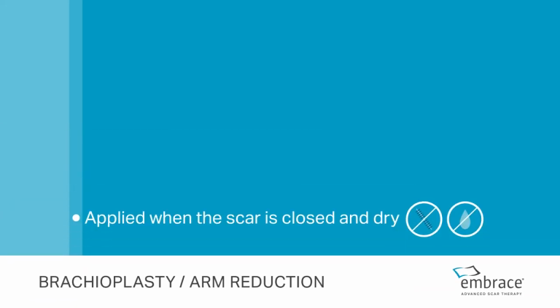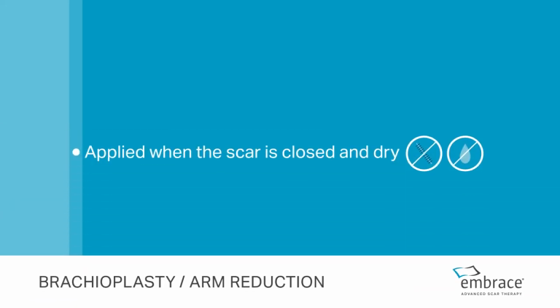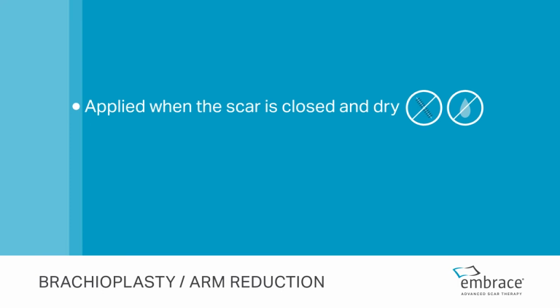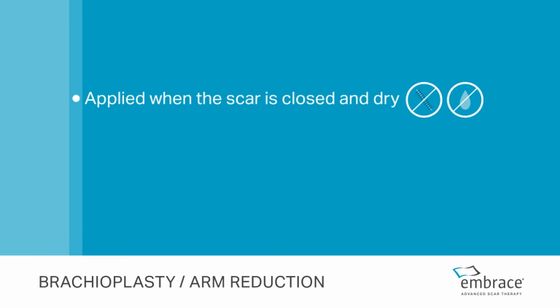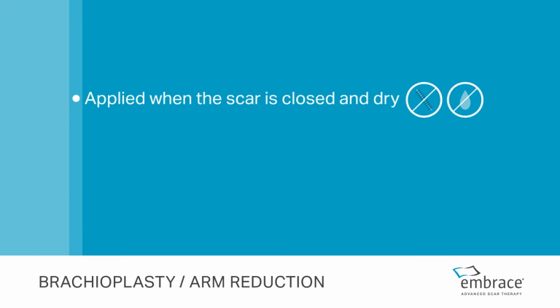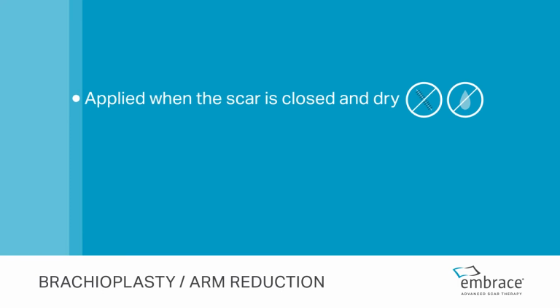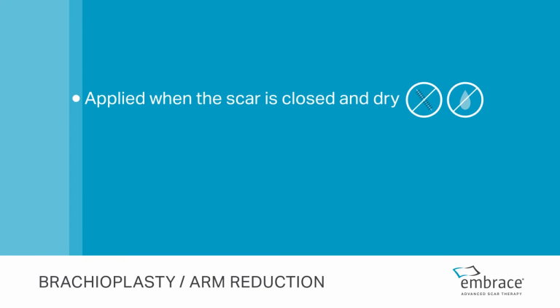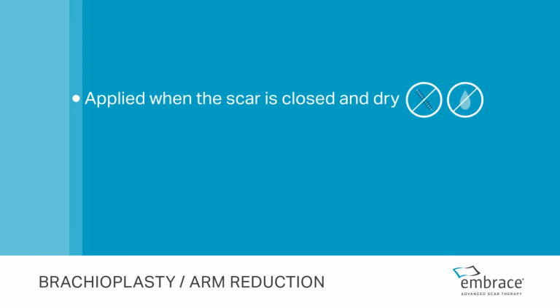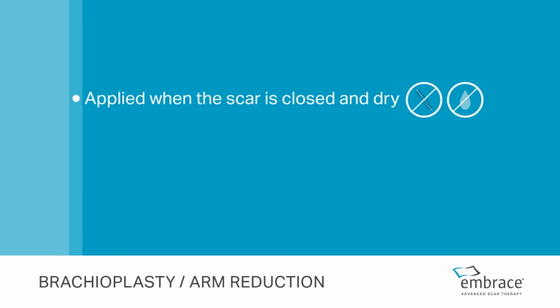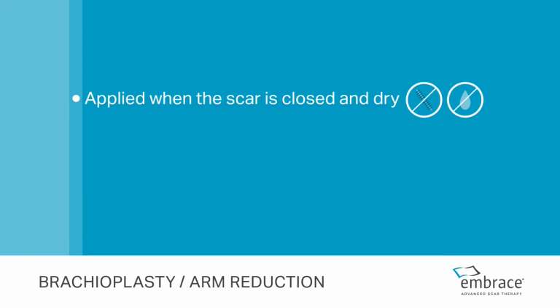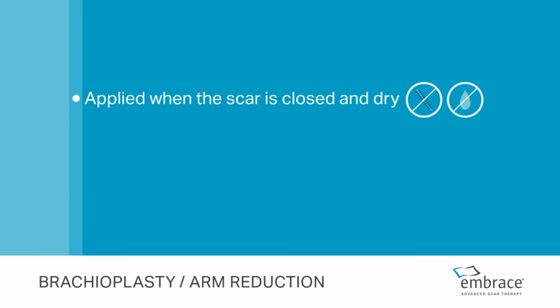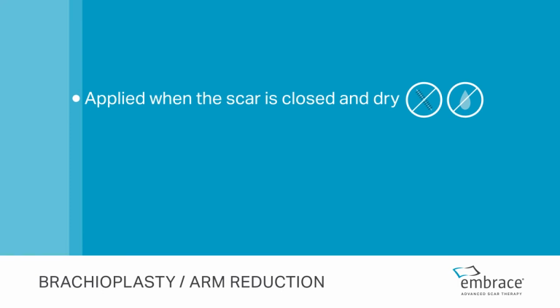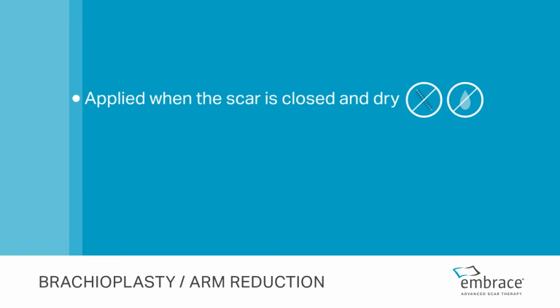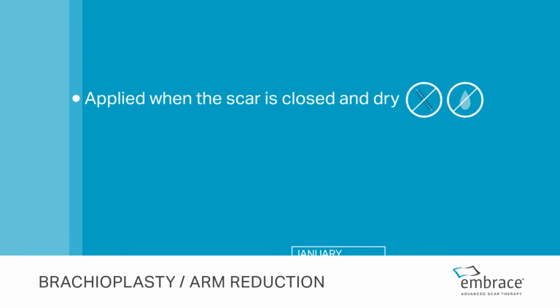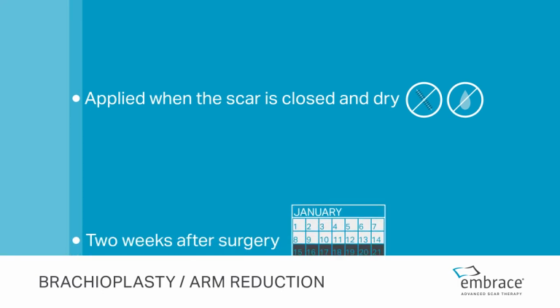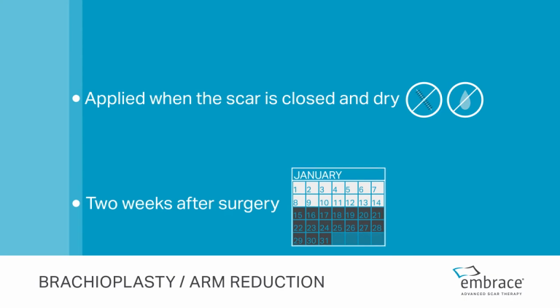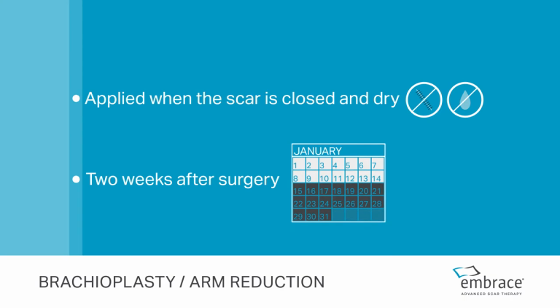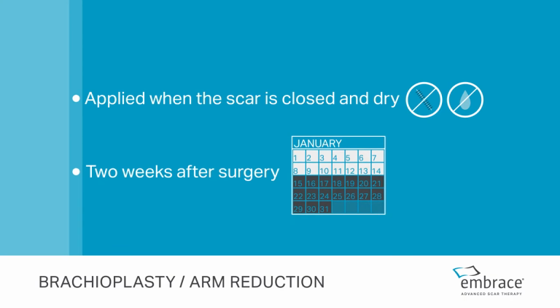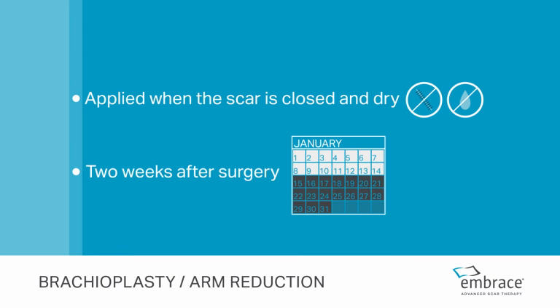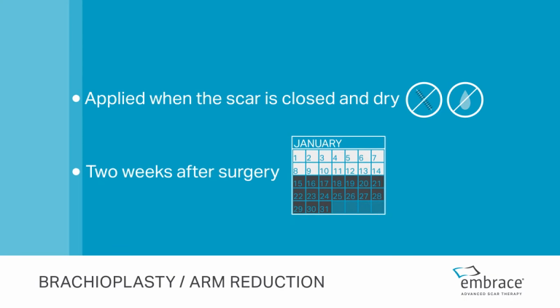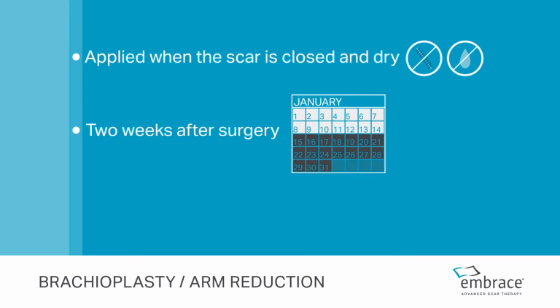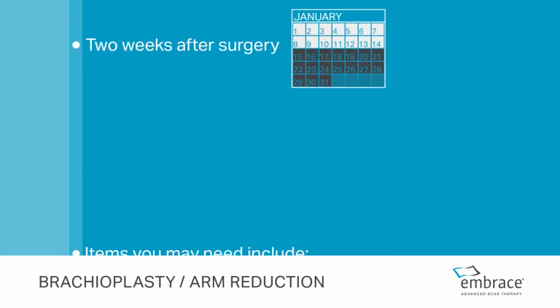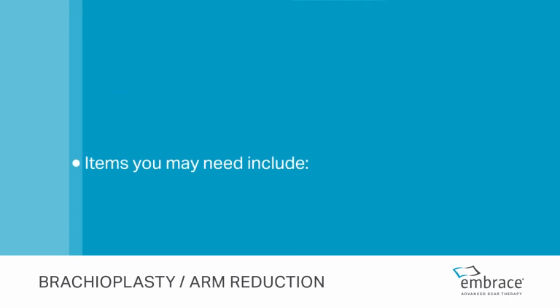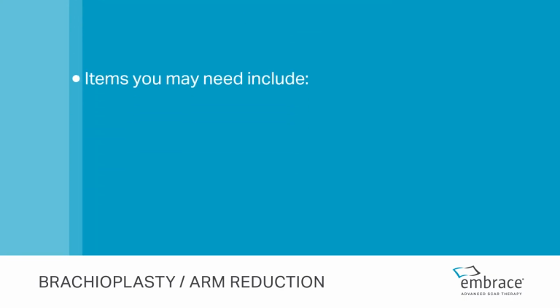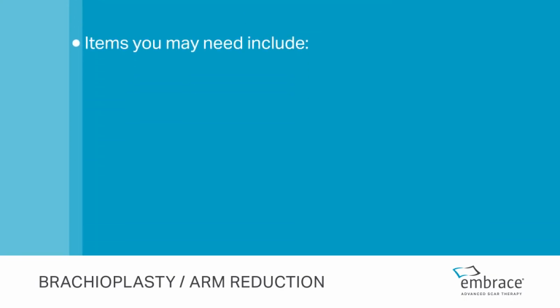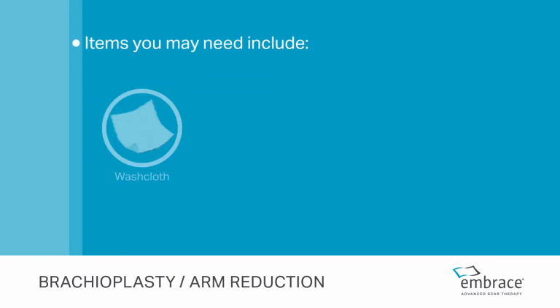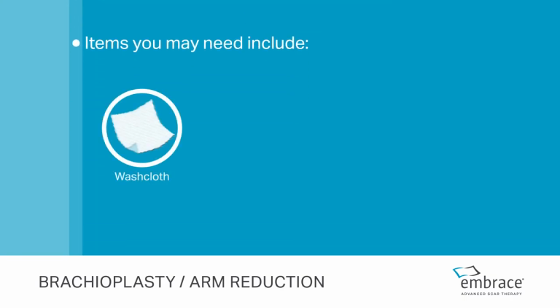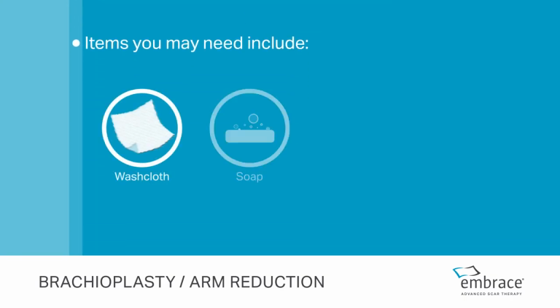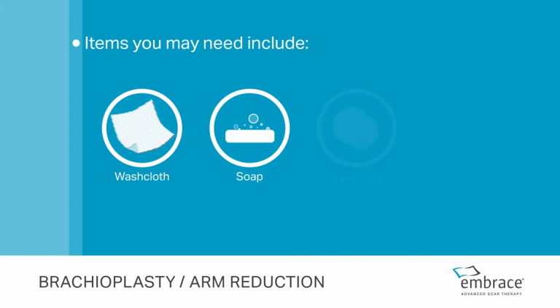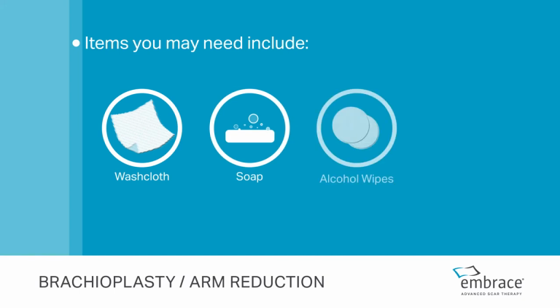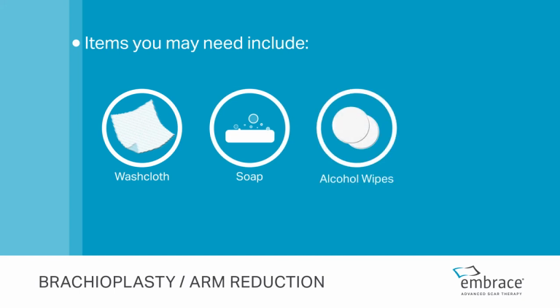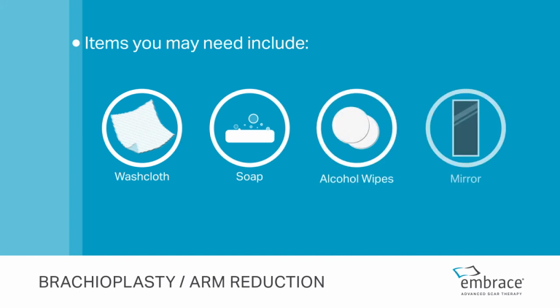Your scar is ready for Embrace once the sutures have been removed and the scar is closed and dry. This is usually within two weeks after surgery. Items you may need include a washcloth, soap, alcohol wipes, and mirror.